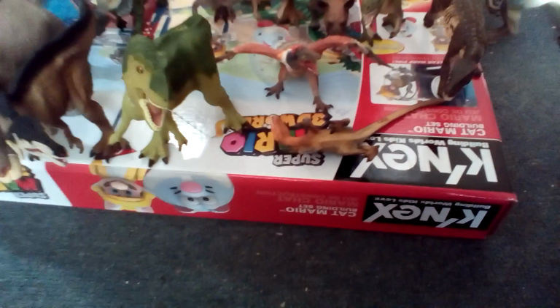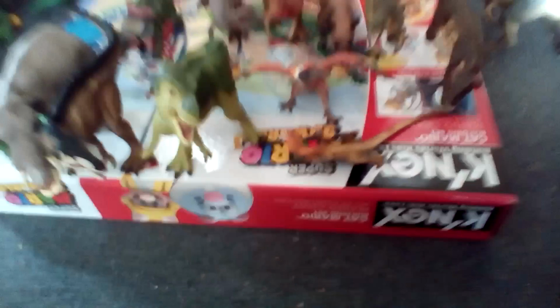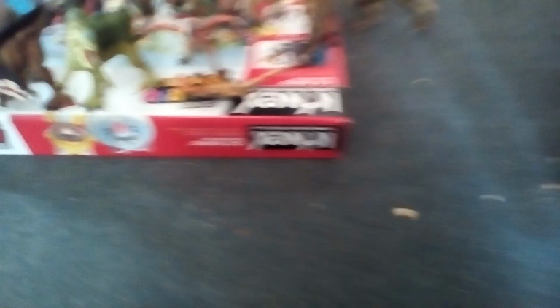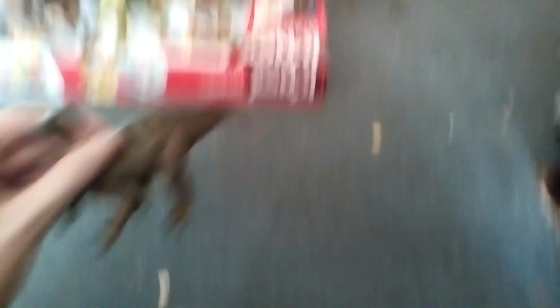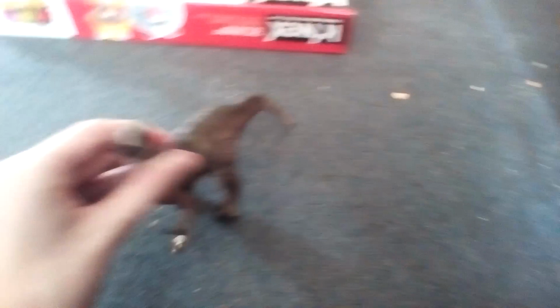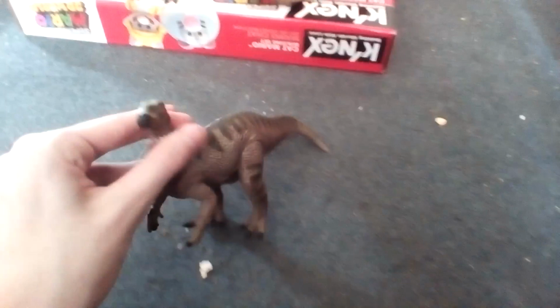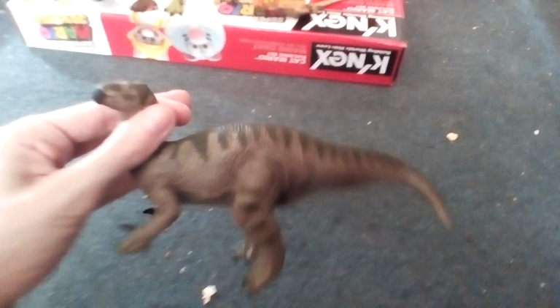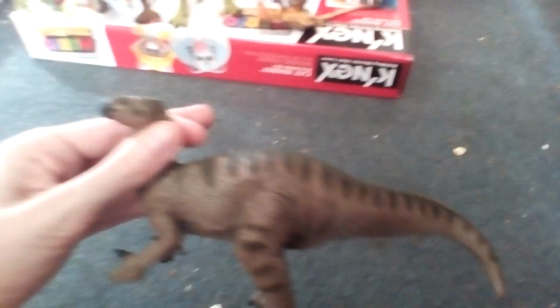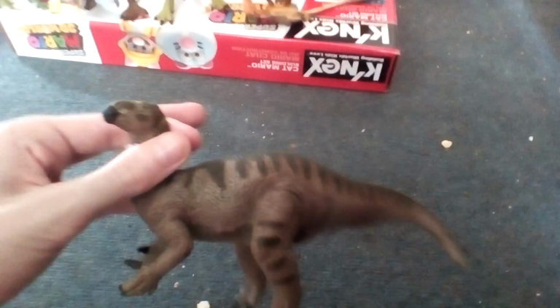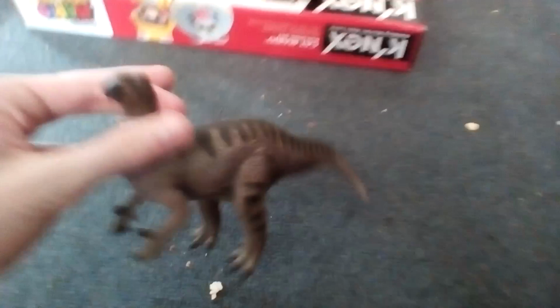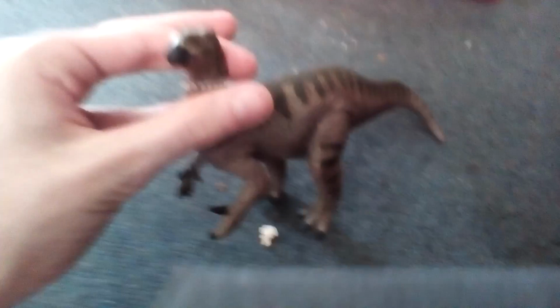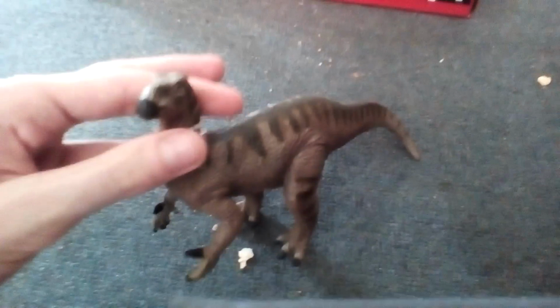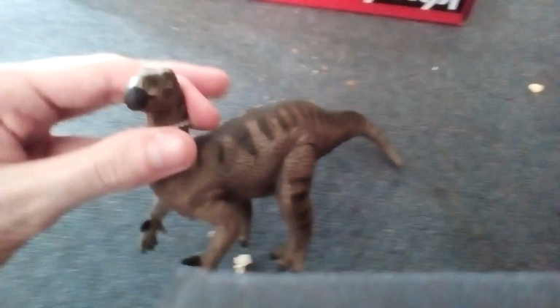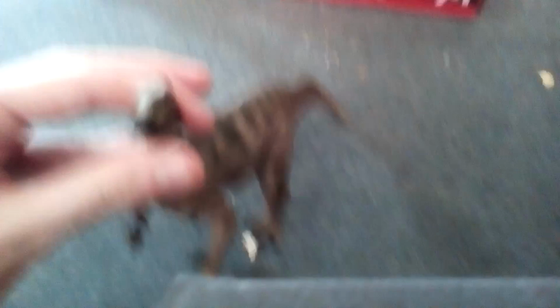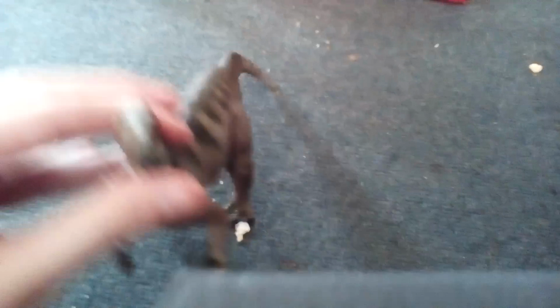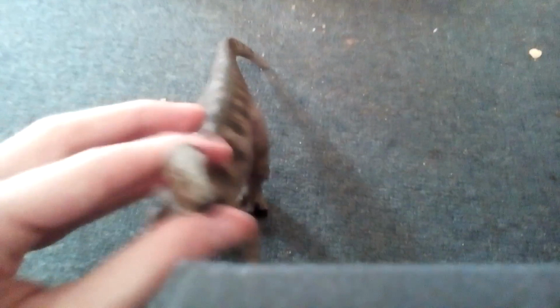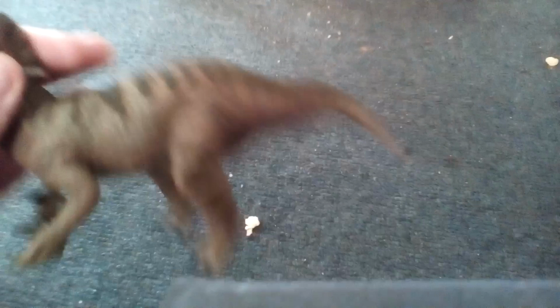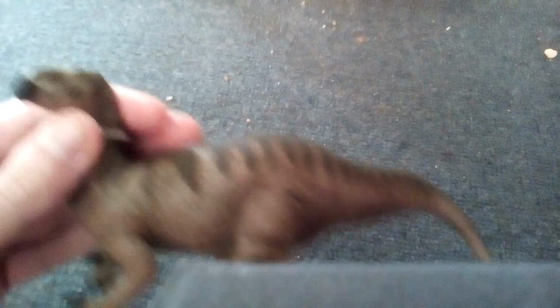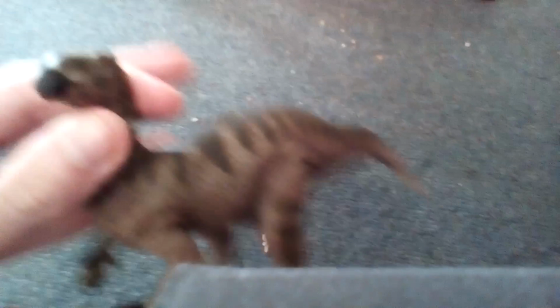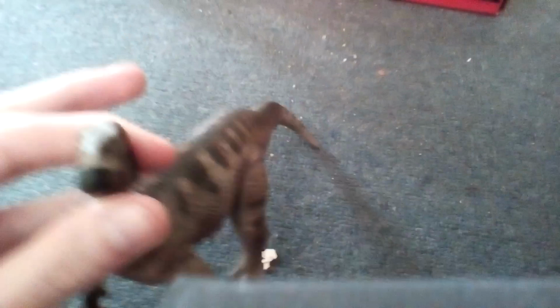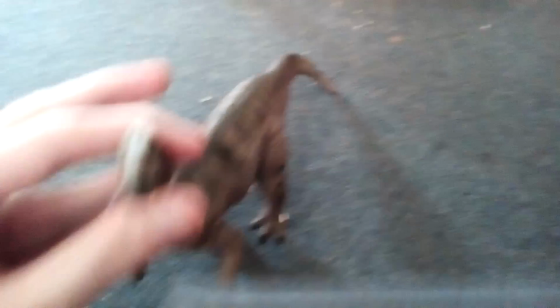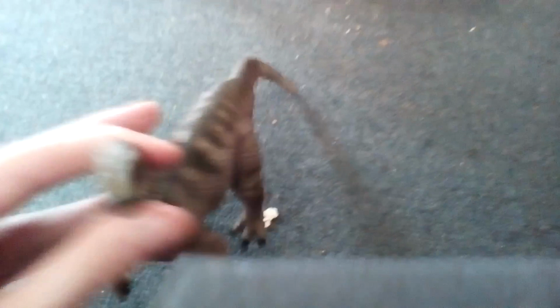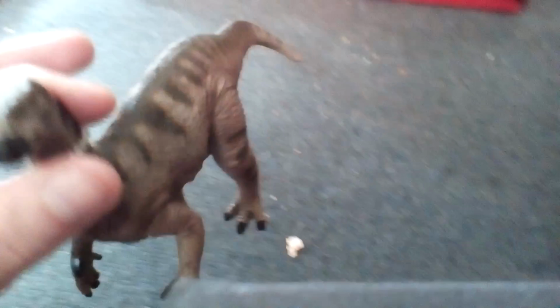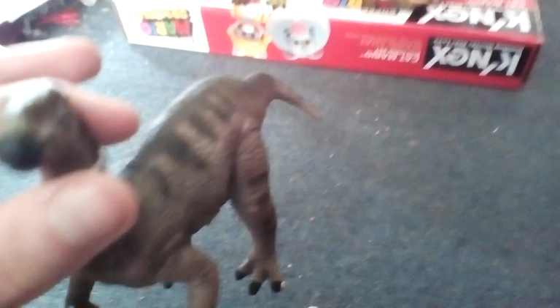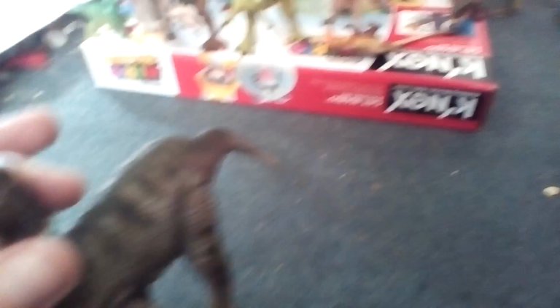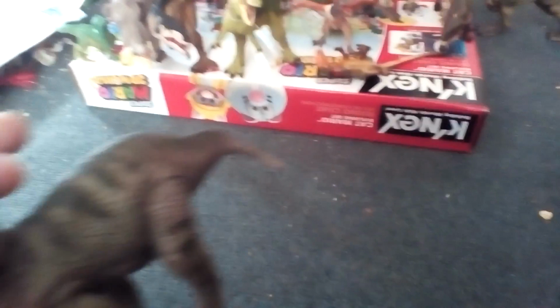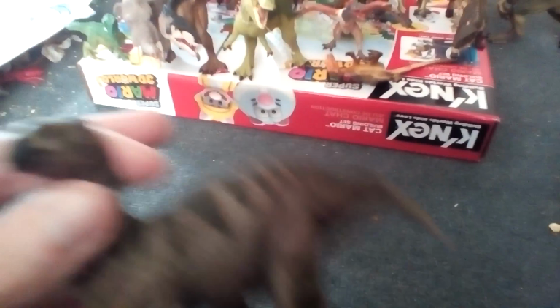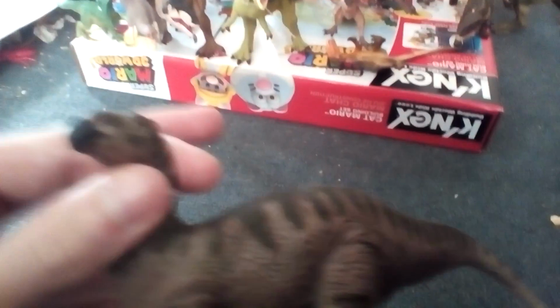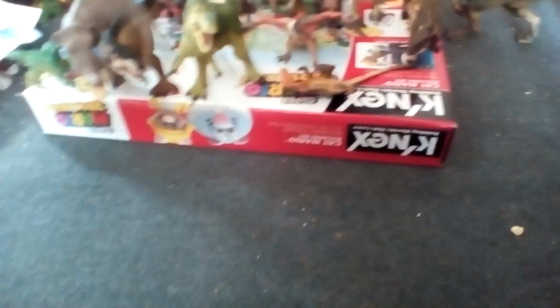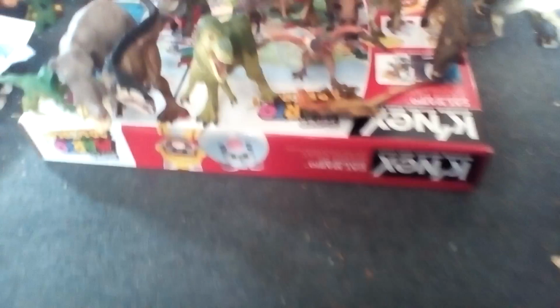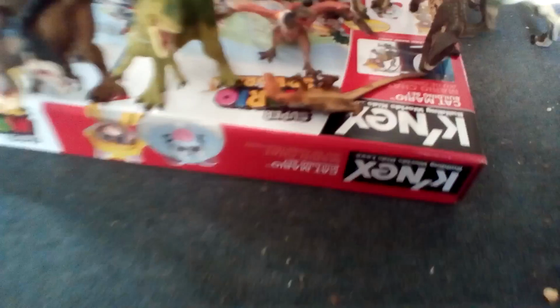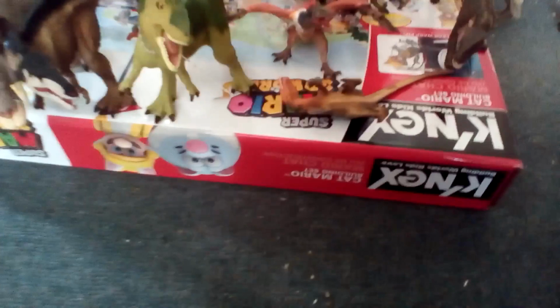Now for the biggest animal in my collection at the moment — the Safari Limited Iguanodon, which looks cool. It will be part of the herd — pretty much one big super herd in the series. It's one of the Iguanodon there. This Iguanodon's huge.